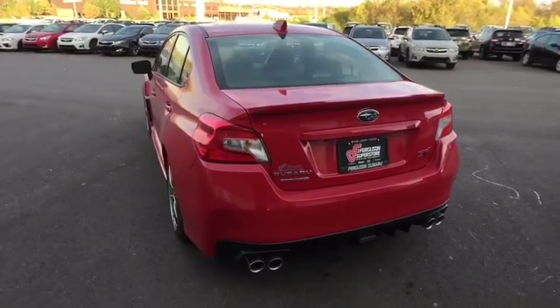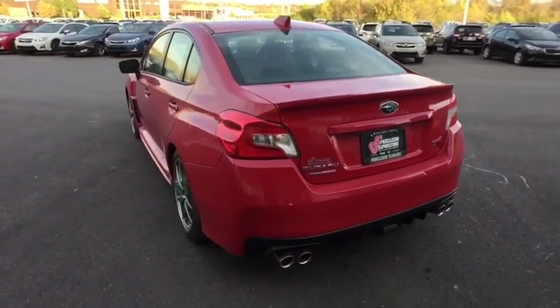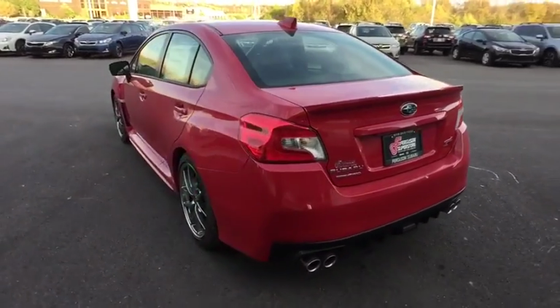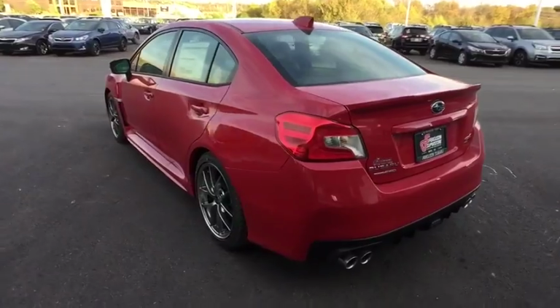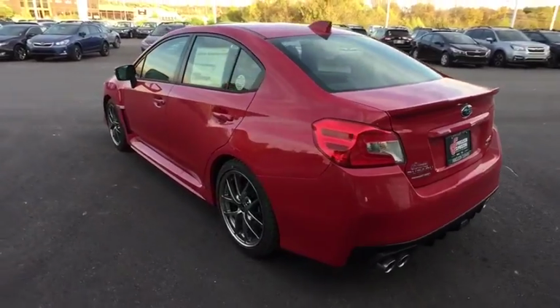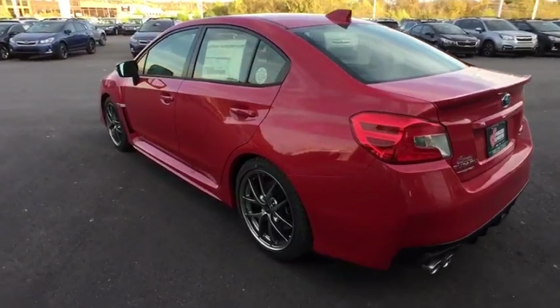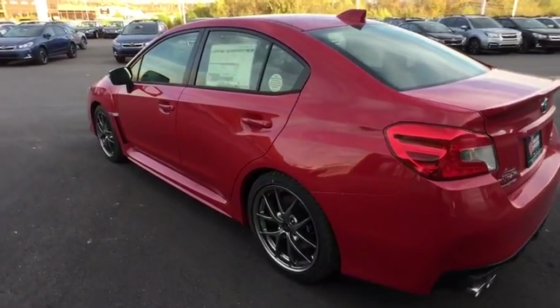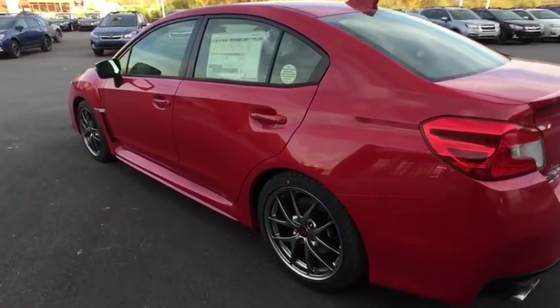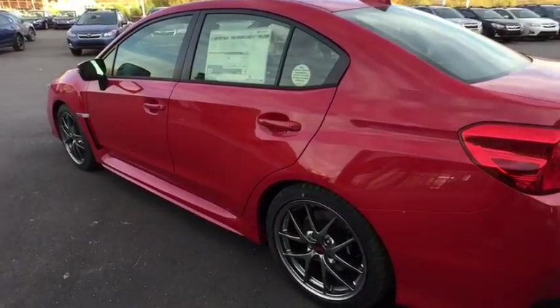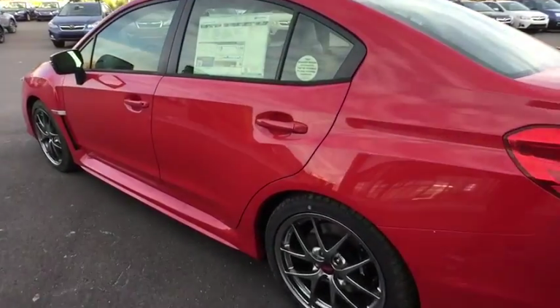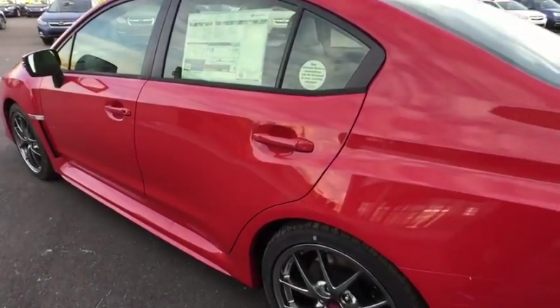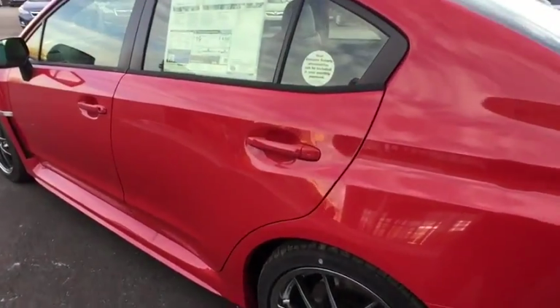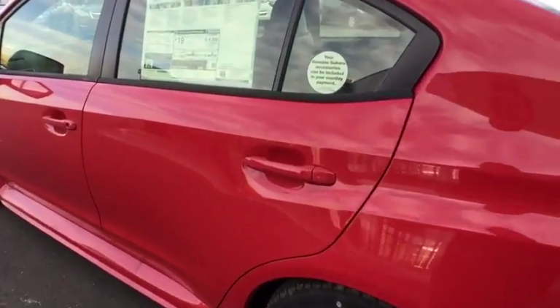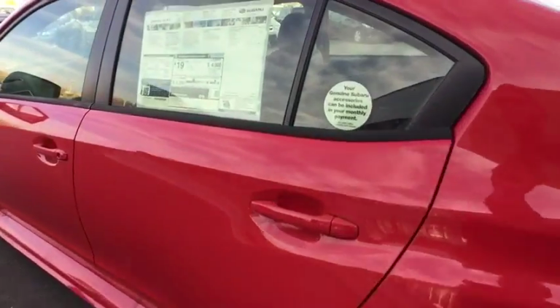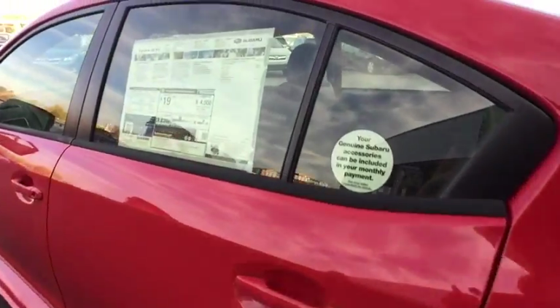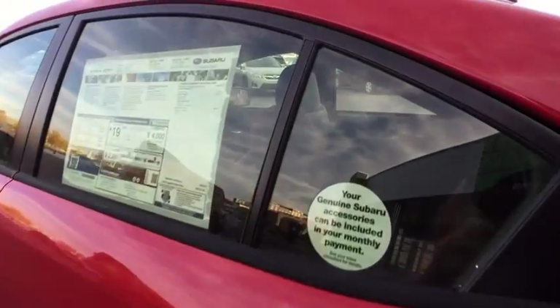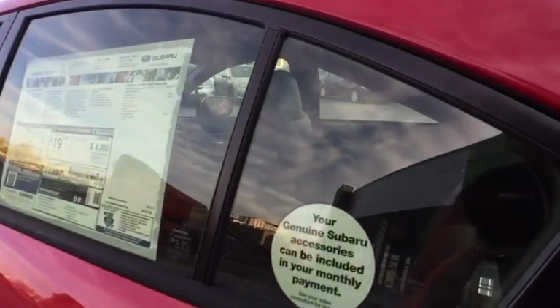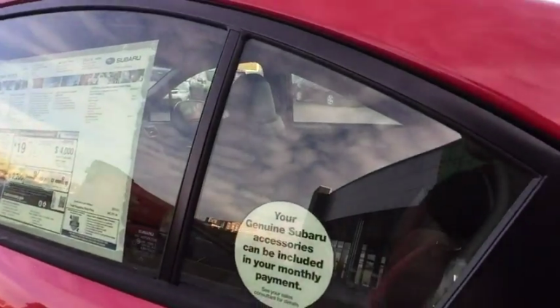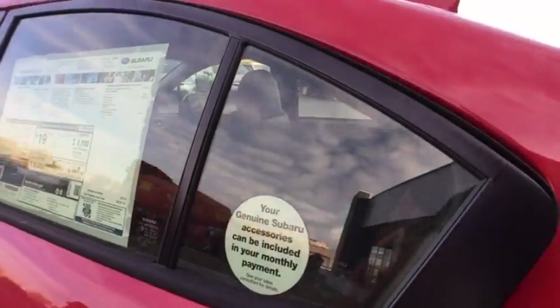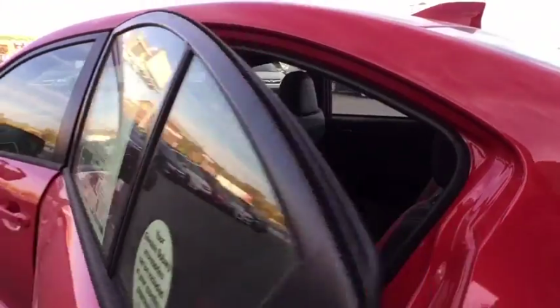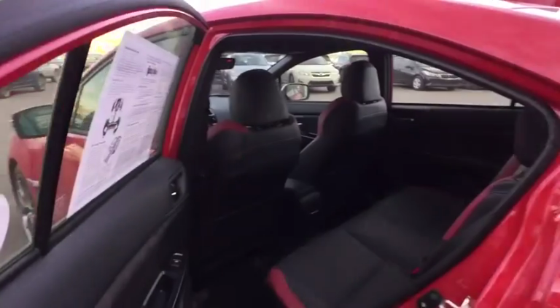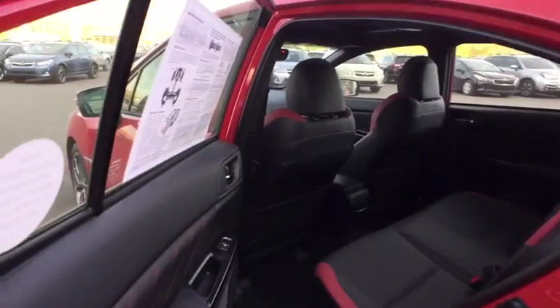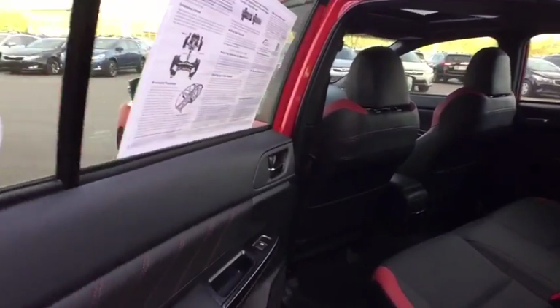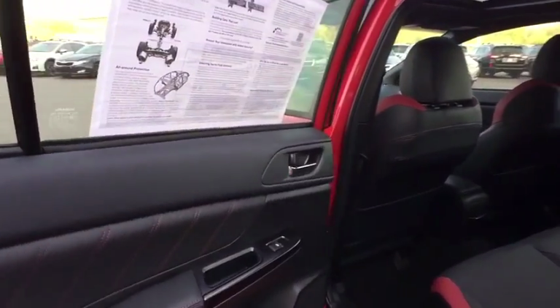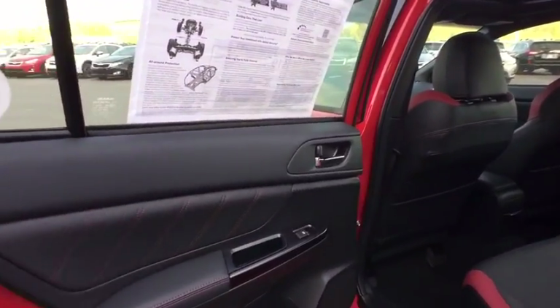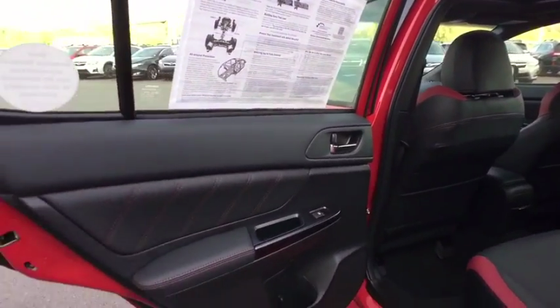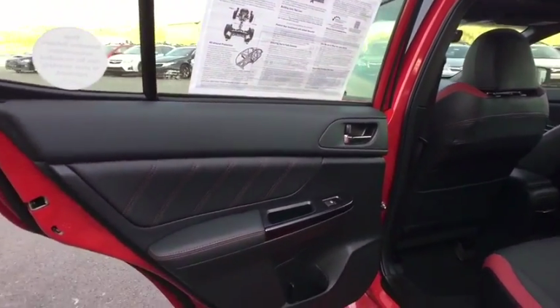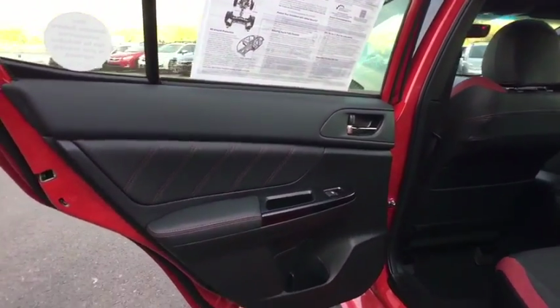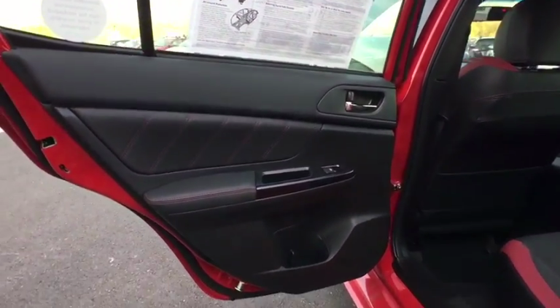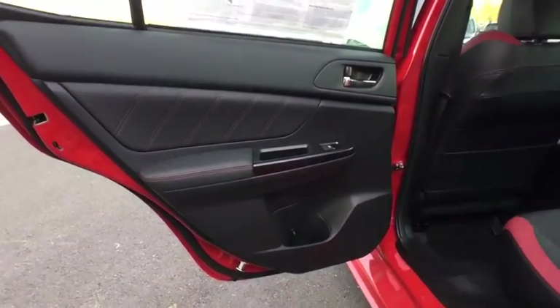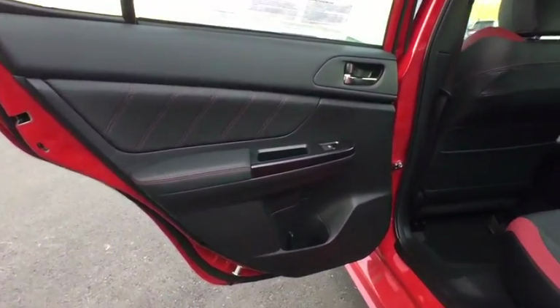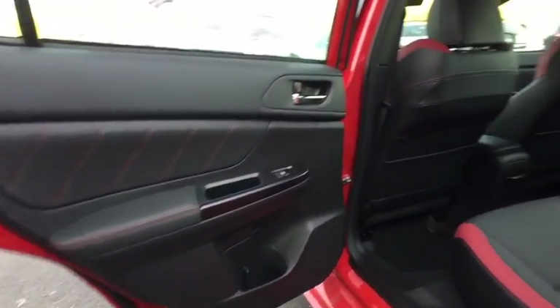Stability control. Traction control. Backup camera. Navigation system. Keyless entry. Anti-lock braking system. All-wheel drive. Steering wheel audio controls. Bluetooth.